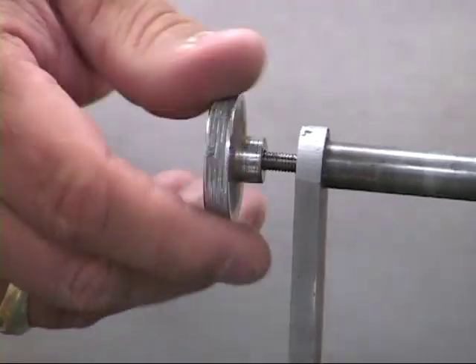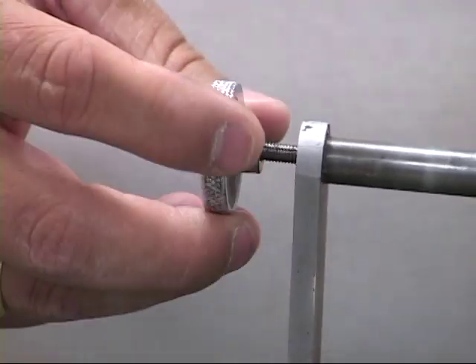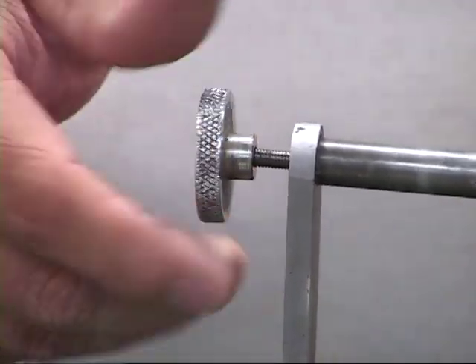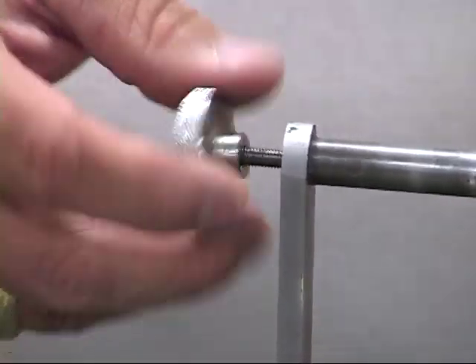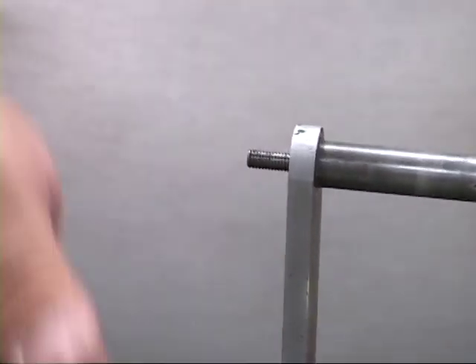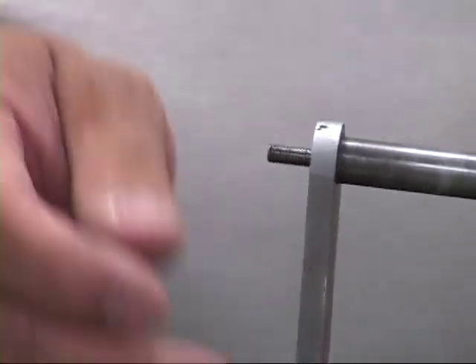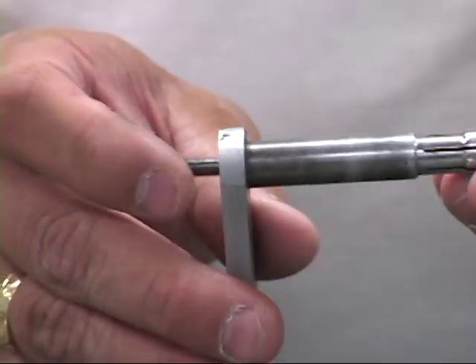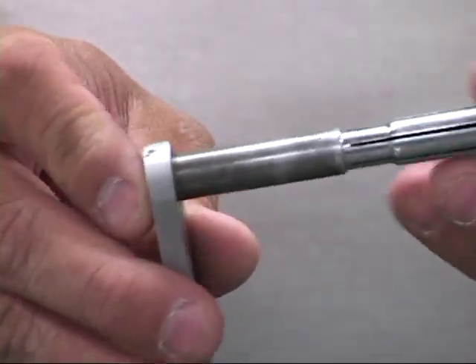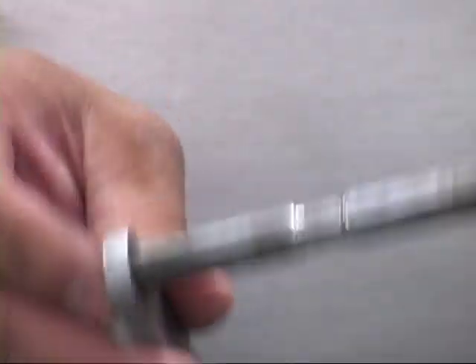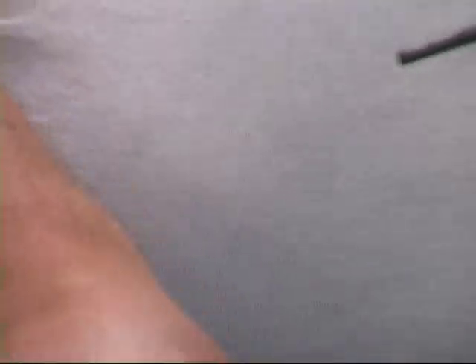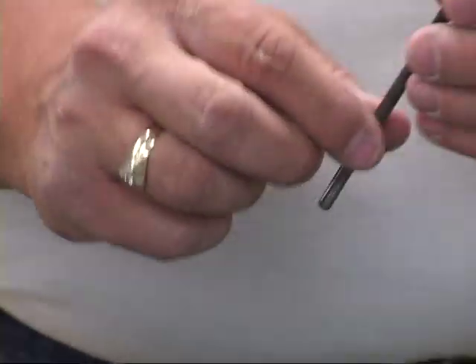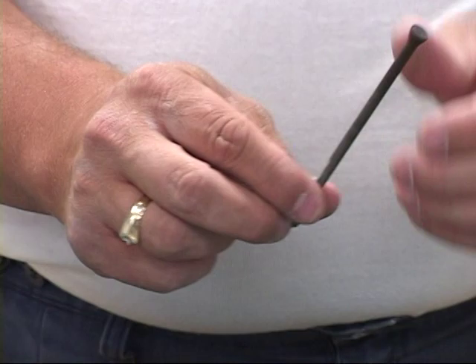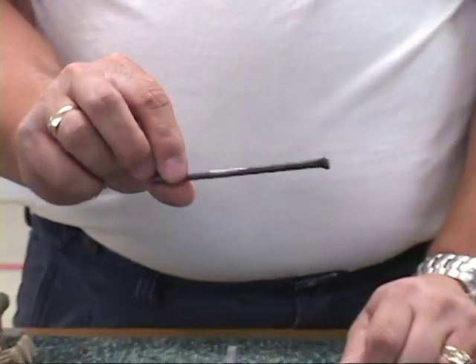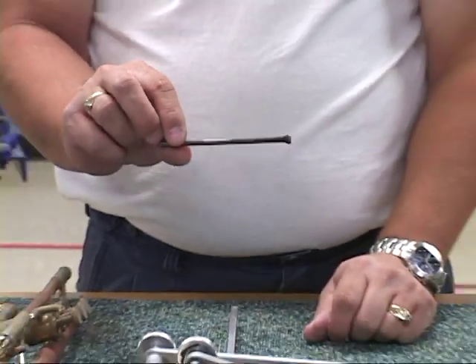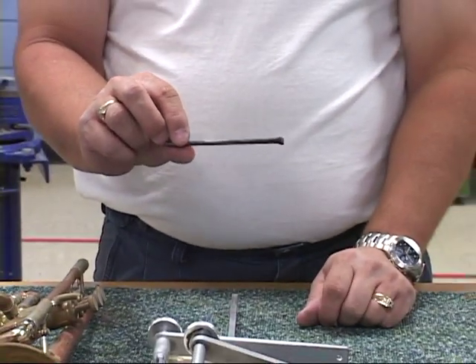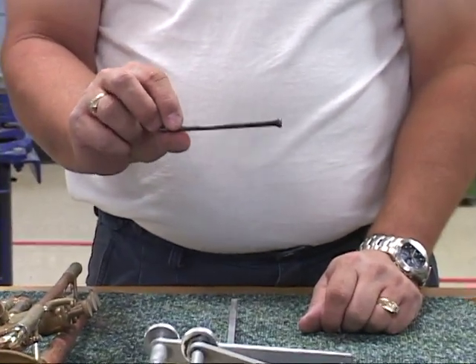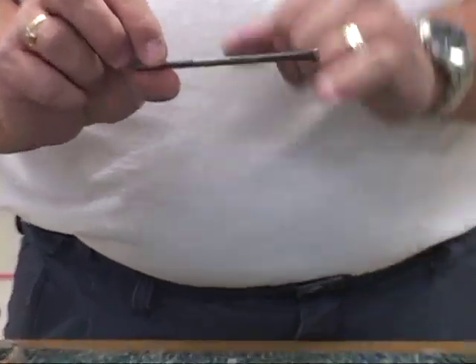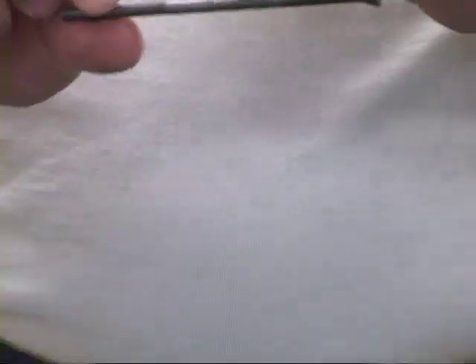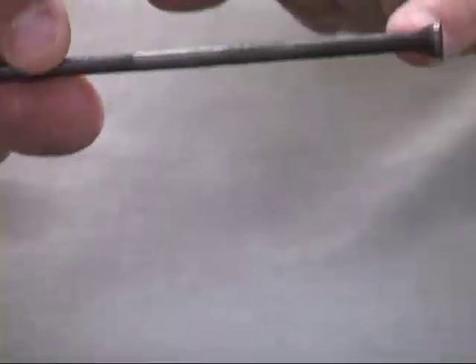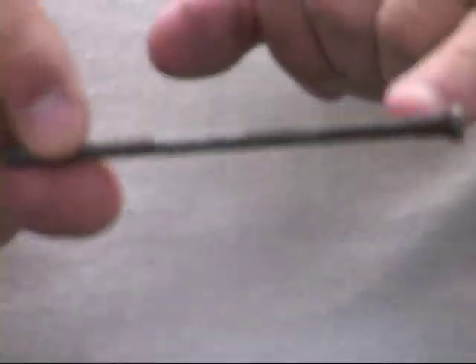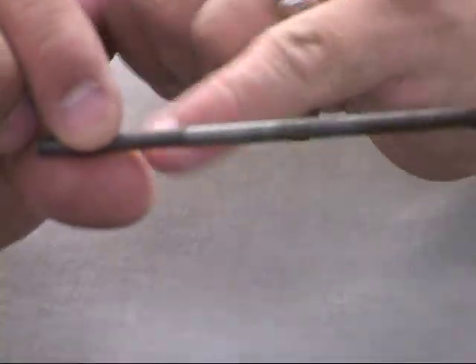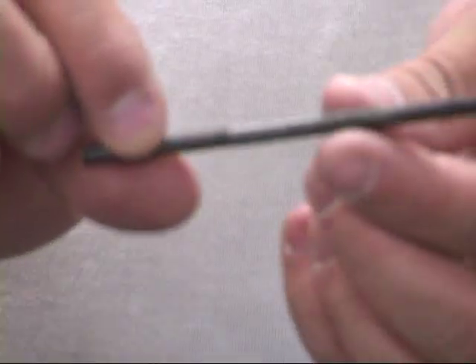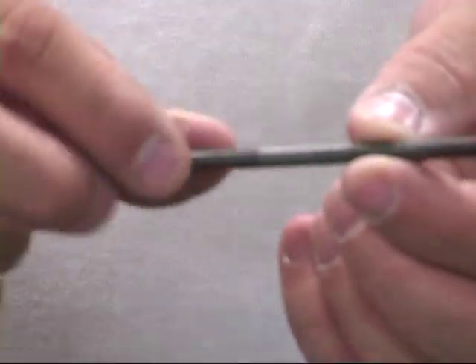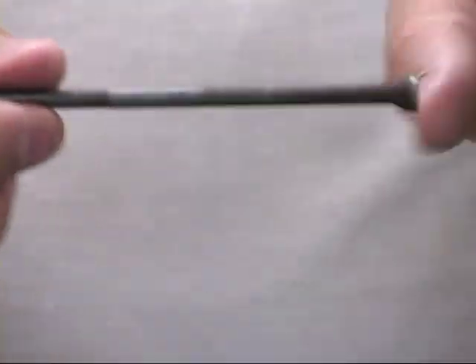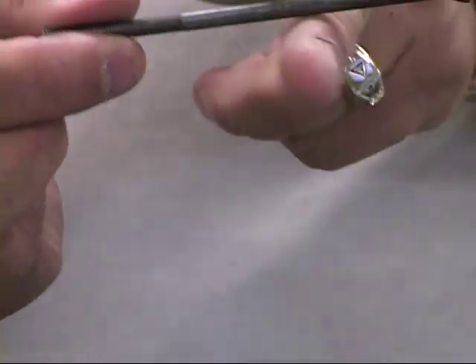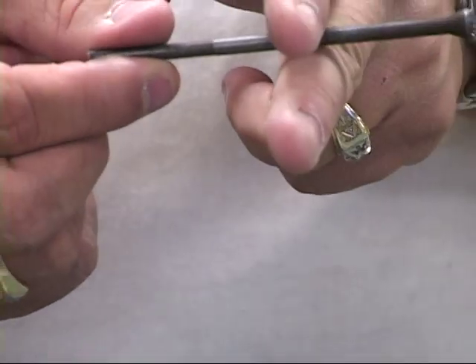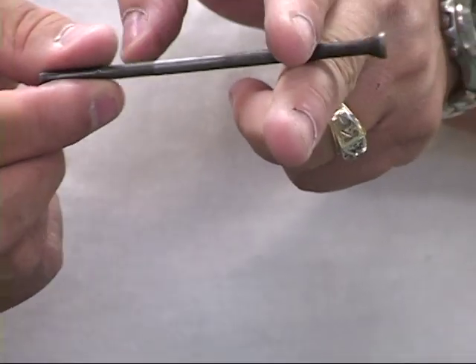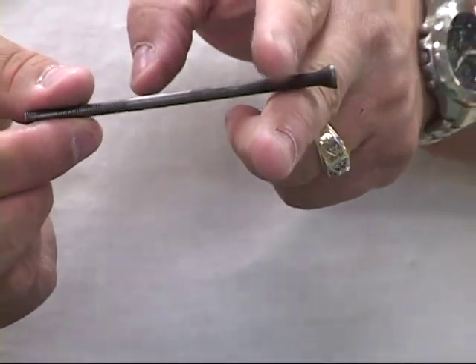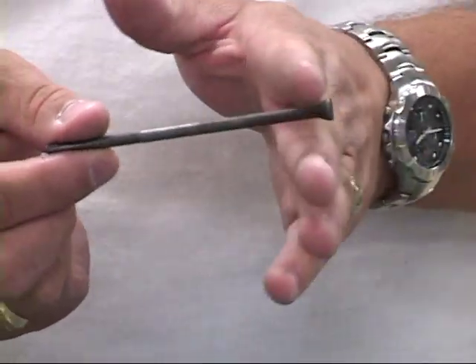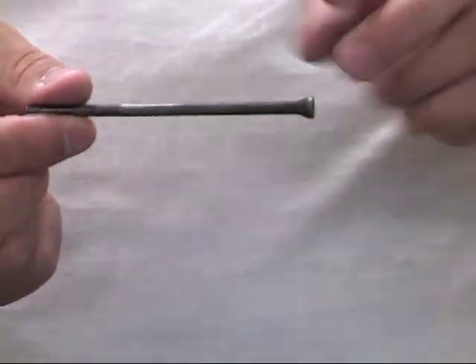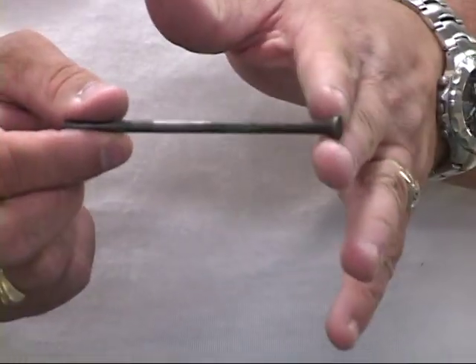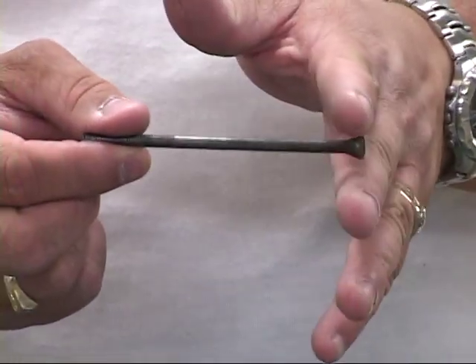We can remove the collet from the tool. What we have is a tapered shaft that is threaded at the end, and literally all it does is pull forward, expanding the end.